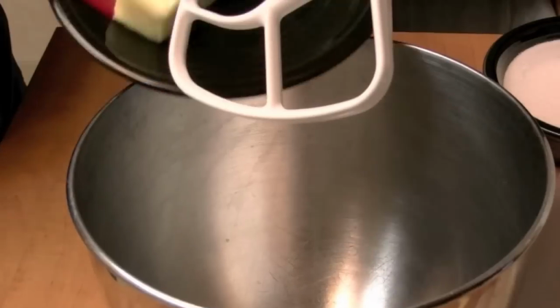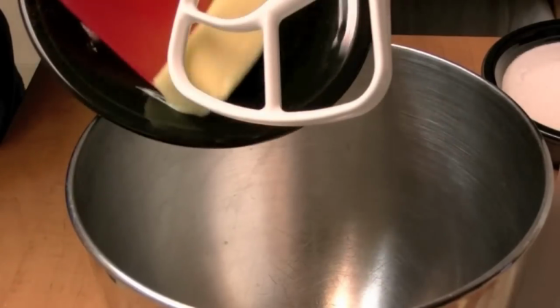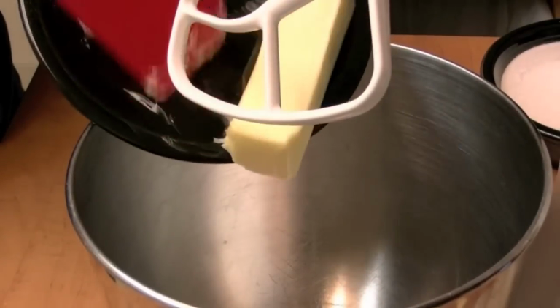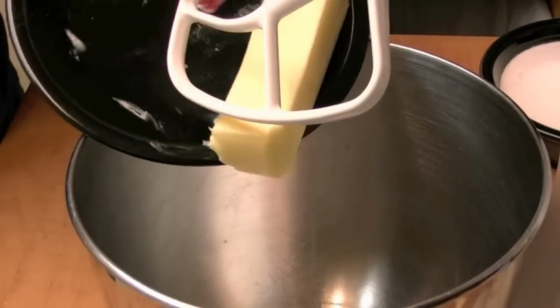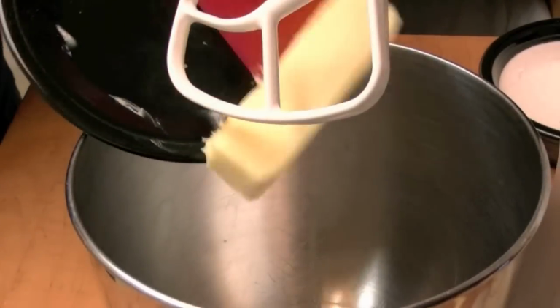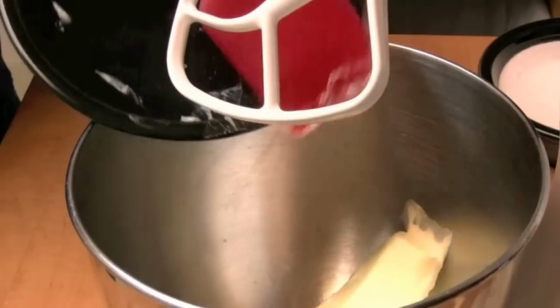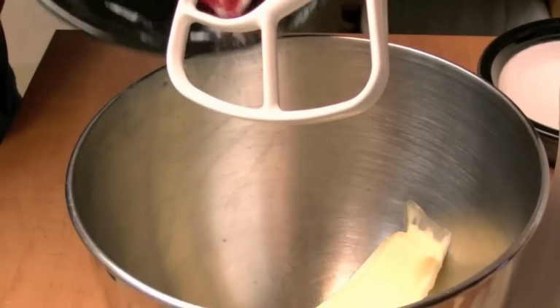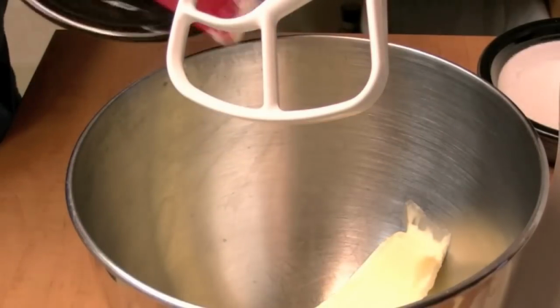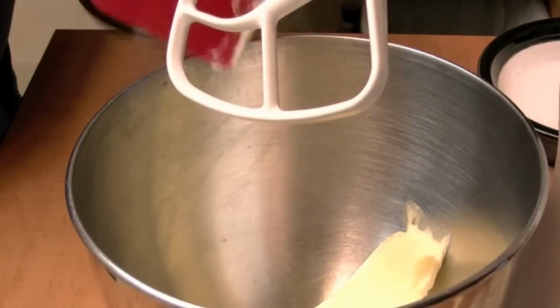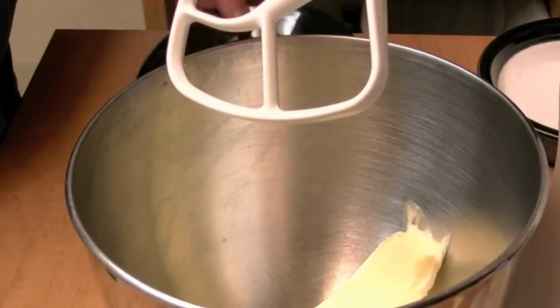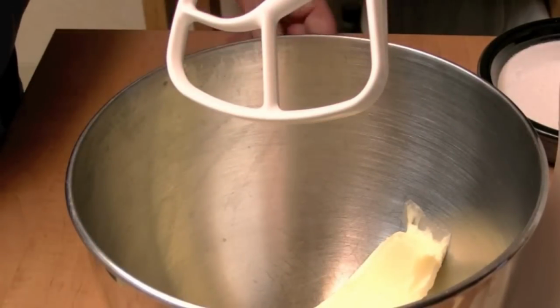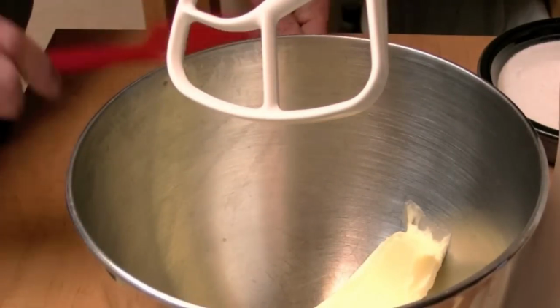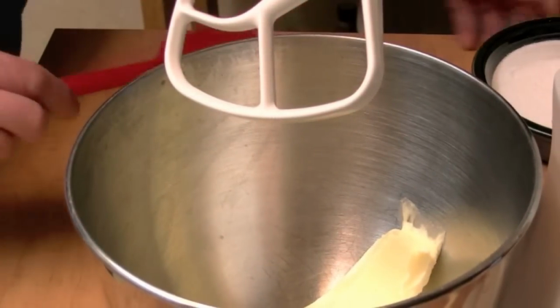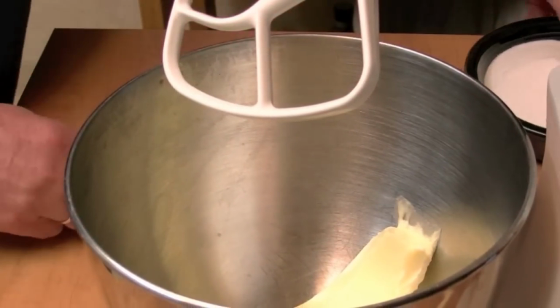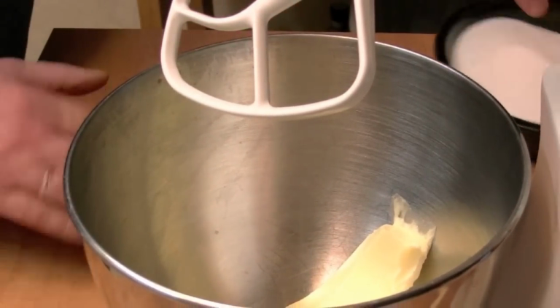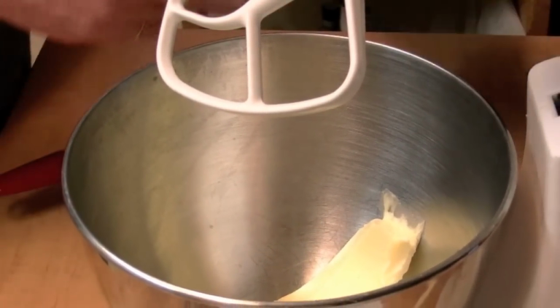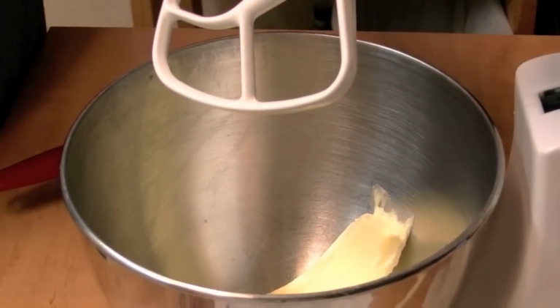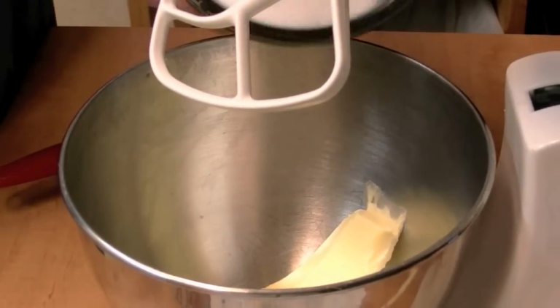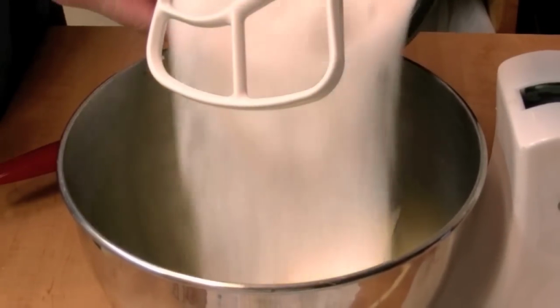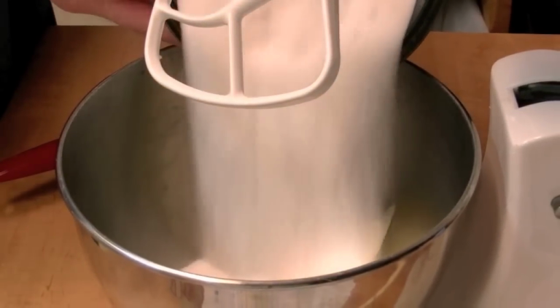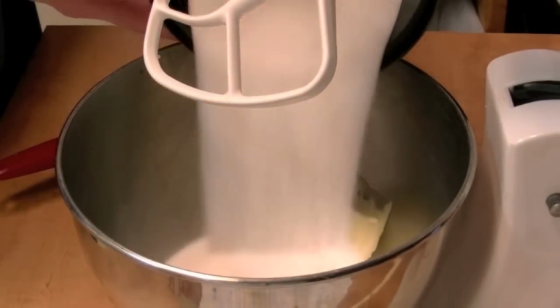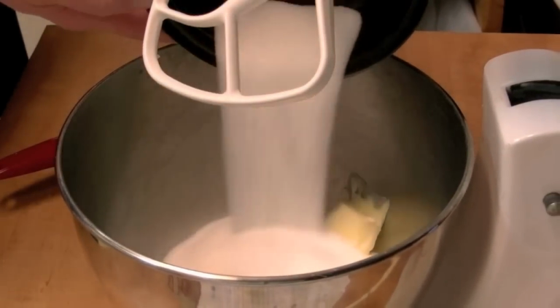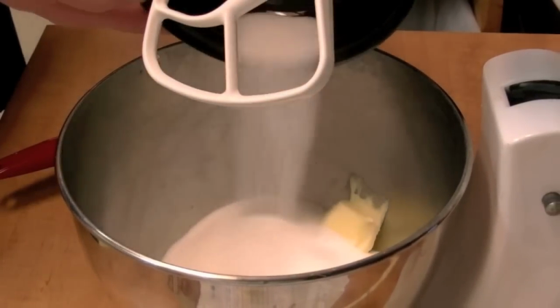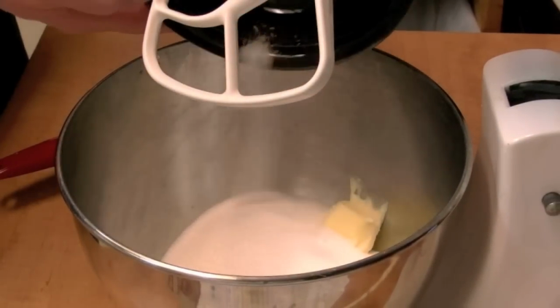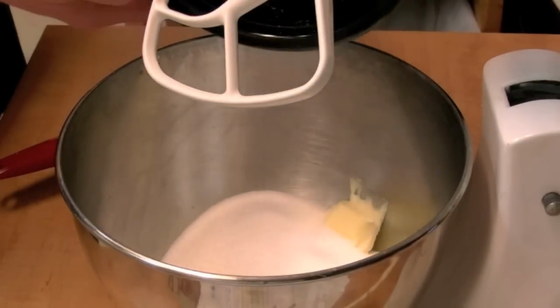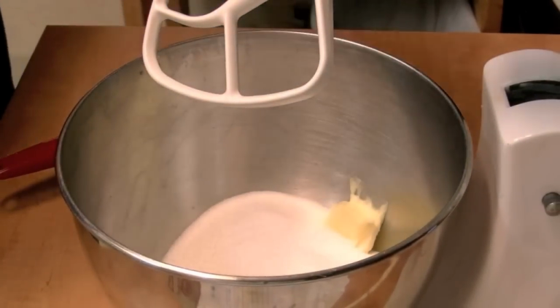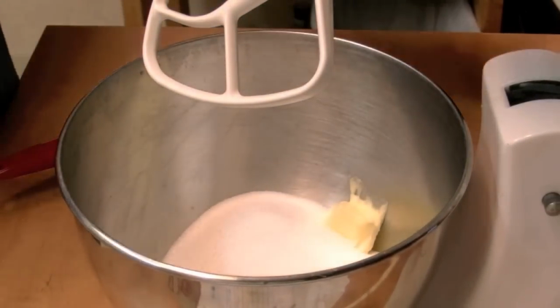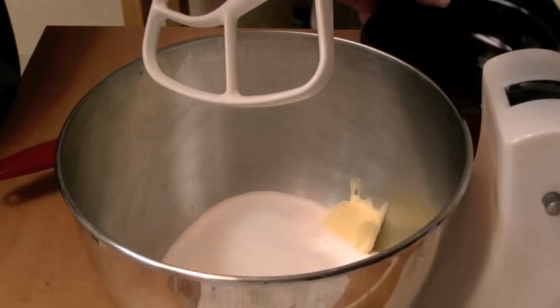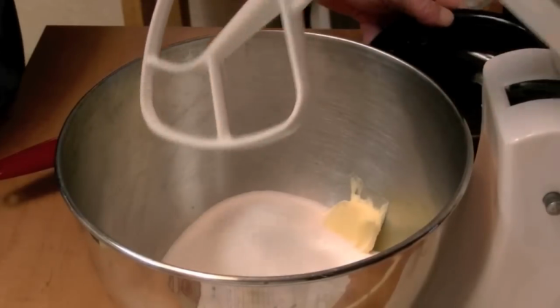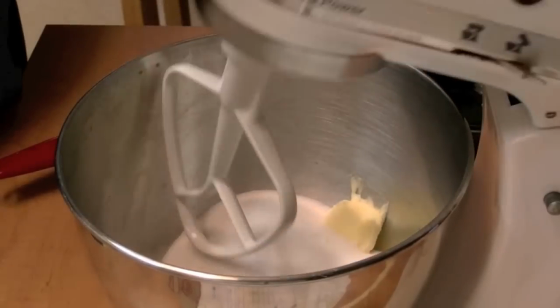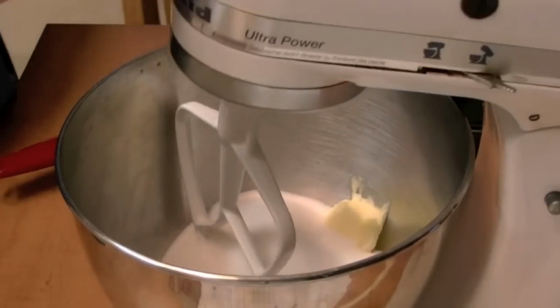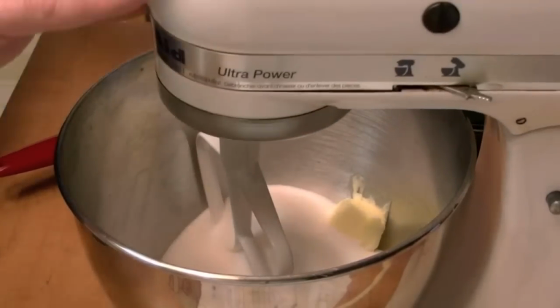I'm going to add my butter and my sugar. I'm going to mix this up for about five minutes.